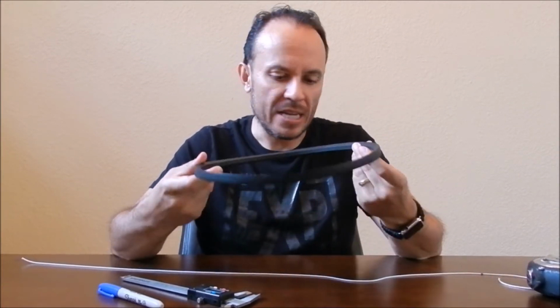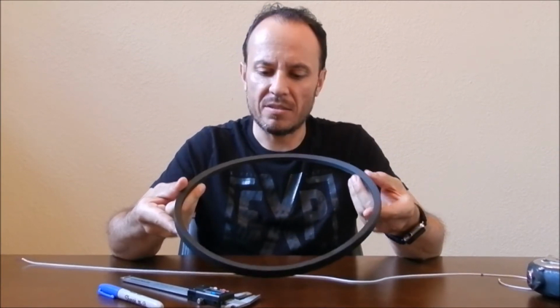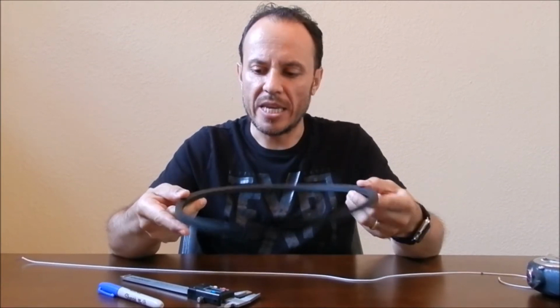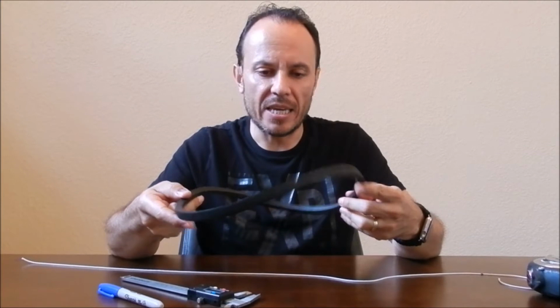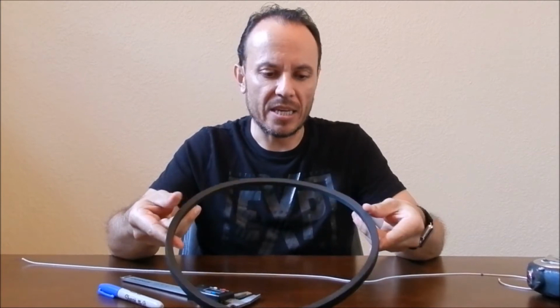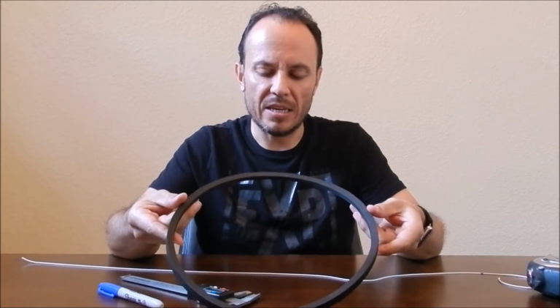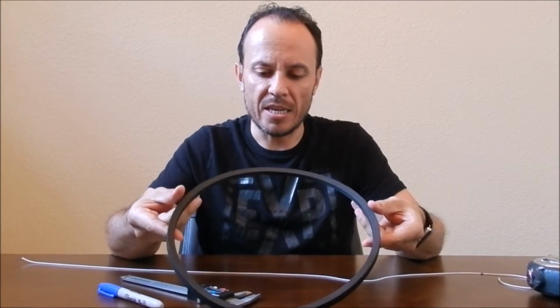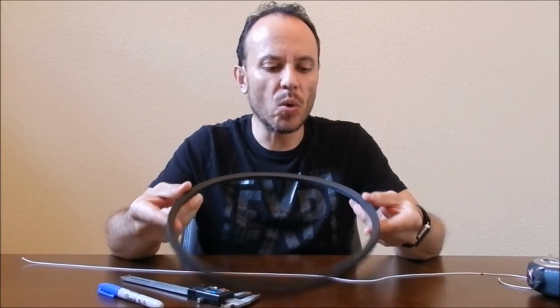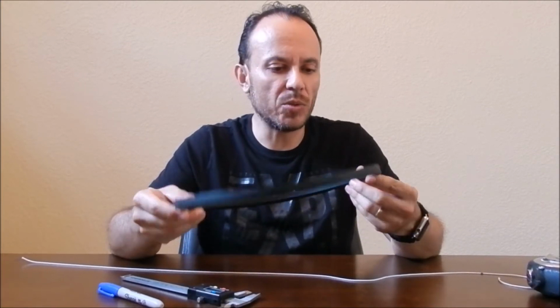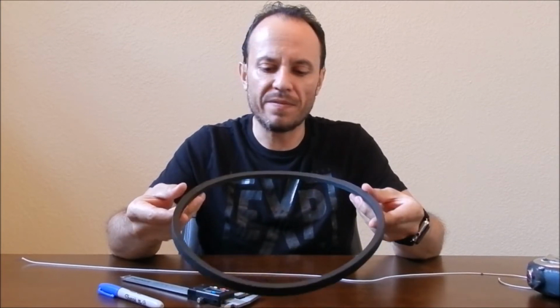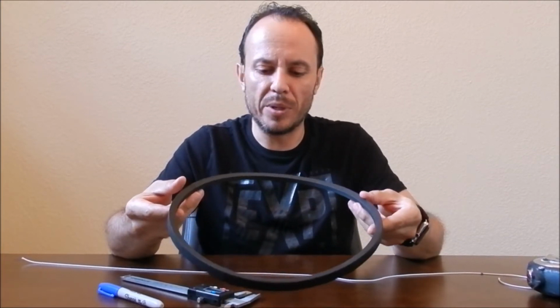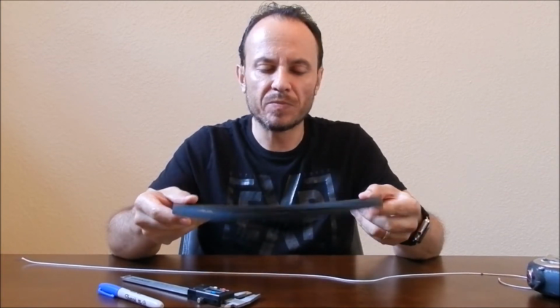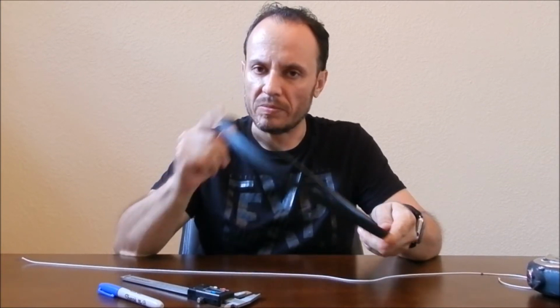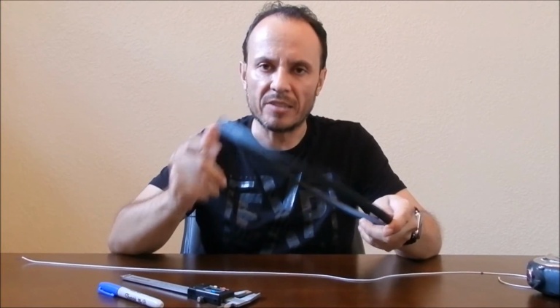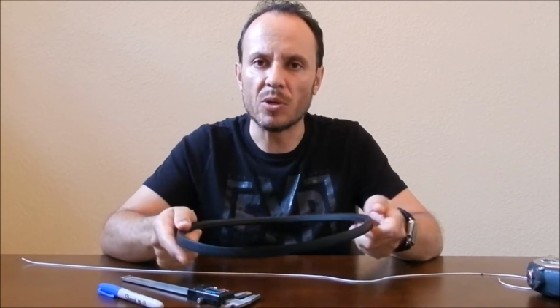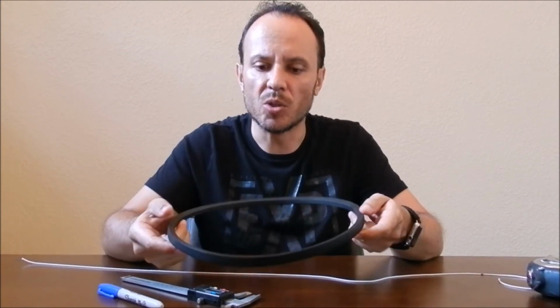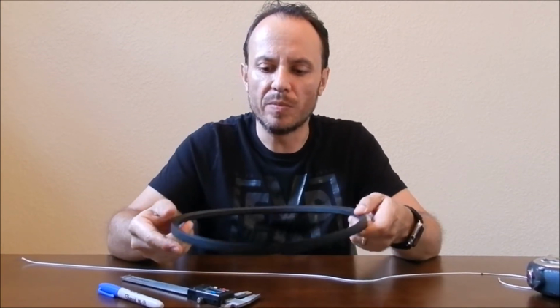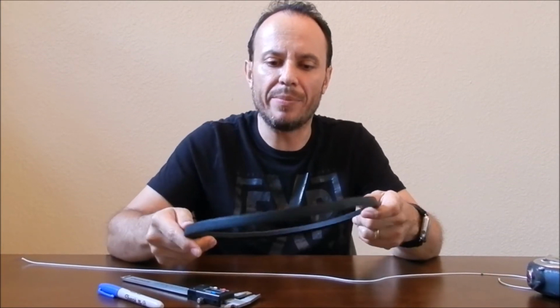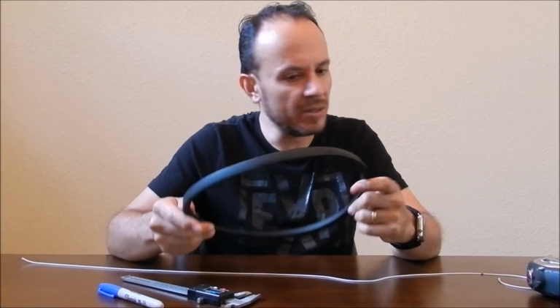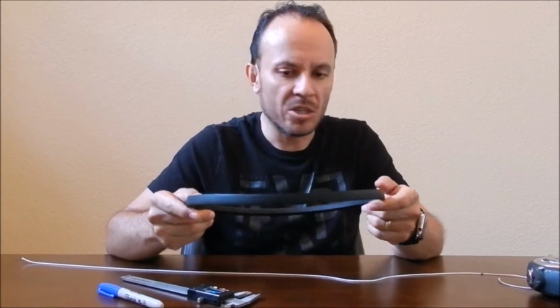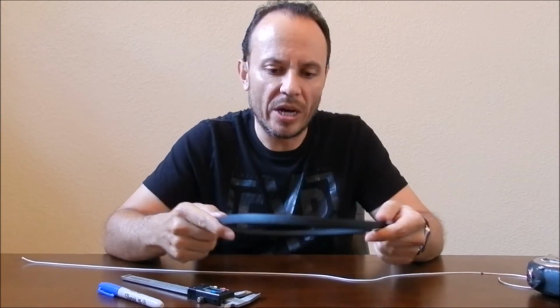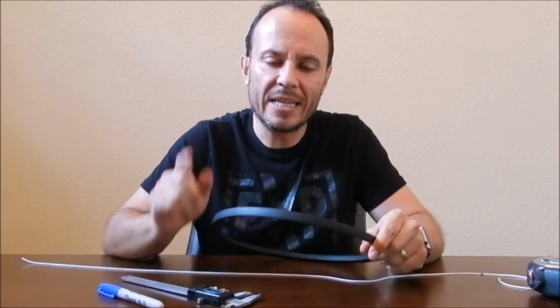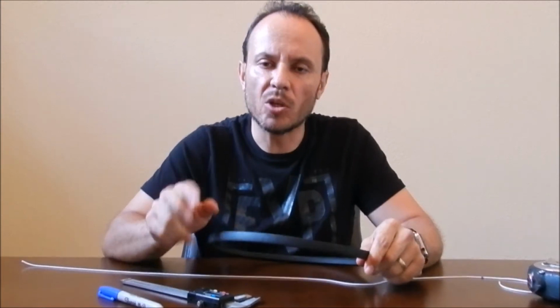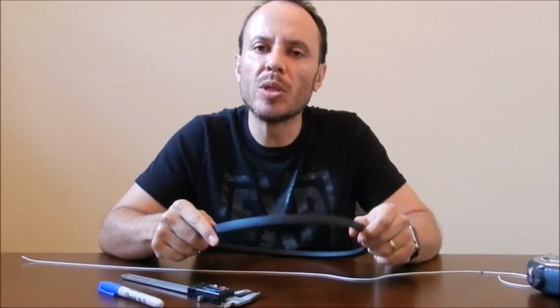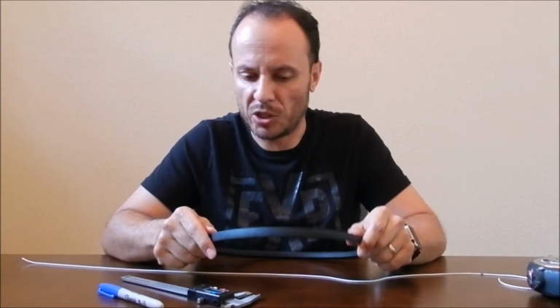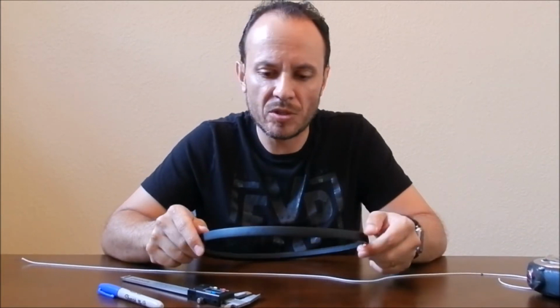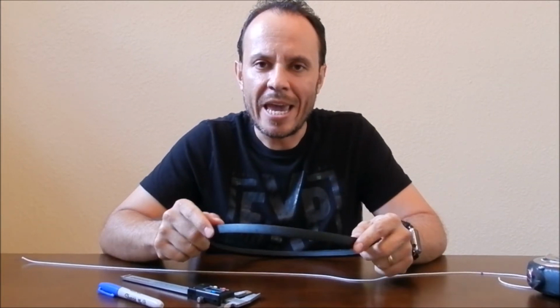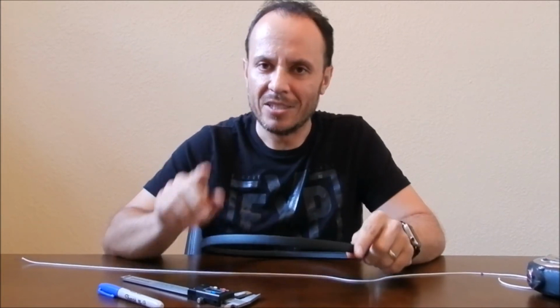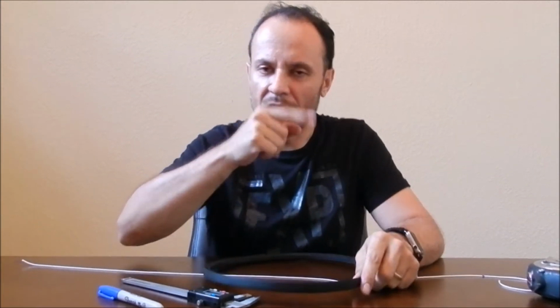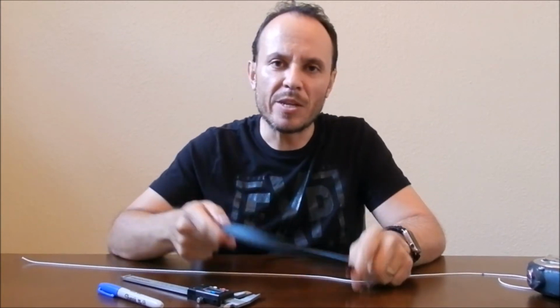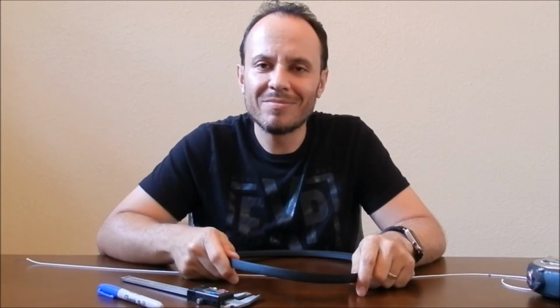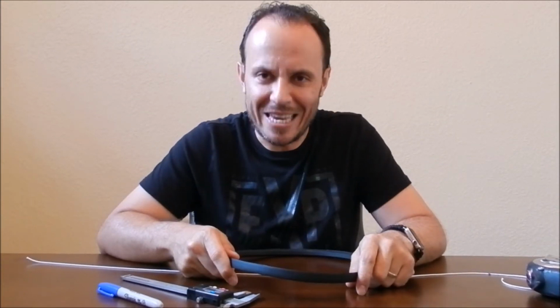That's the easy way to identify a belt. So next time you need to buy a belt, just go ahead and take those two dimensions. See you in the next video. Thanks.